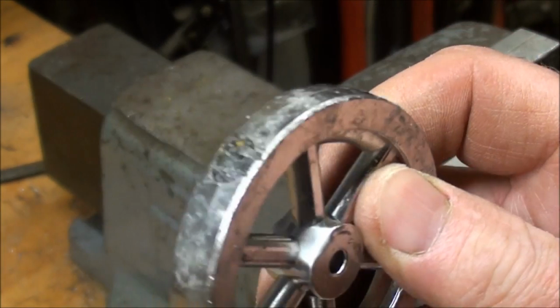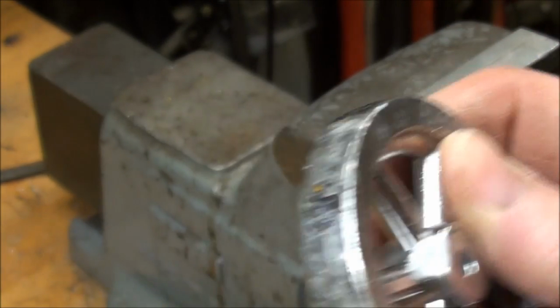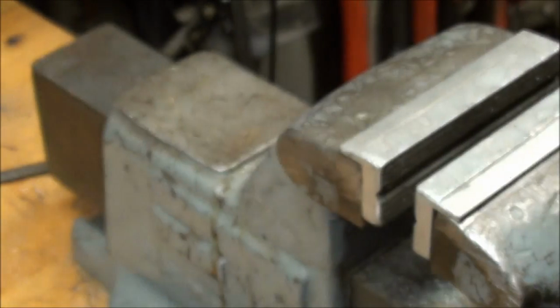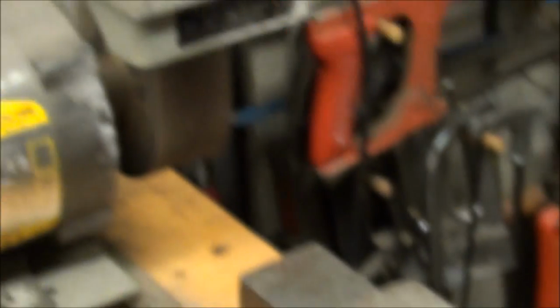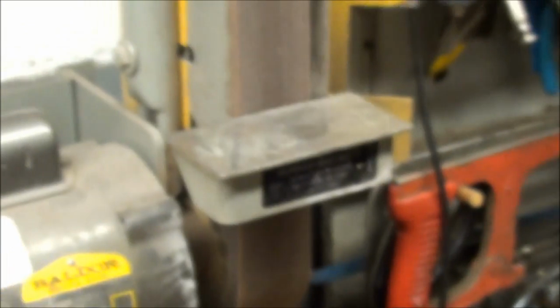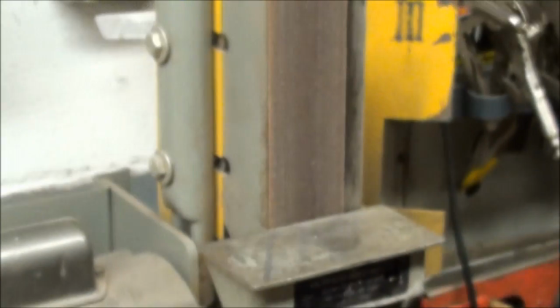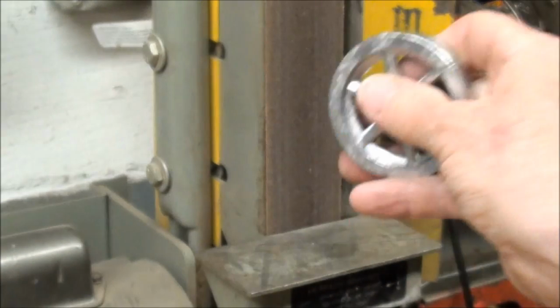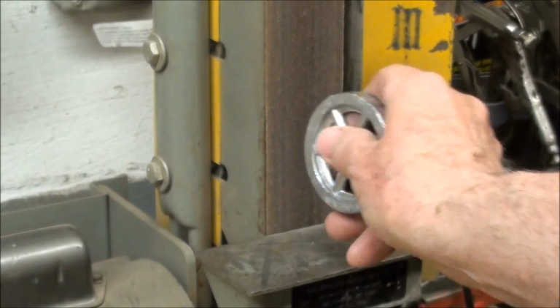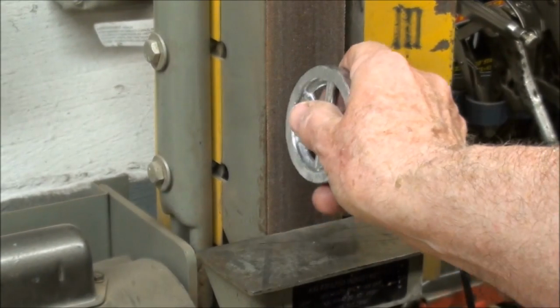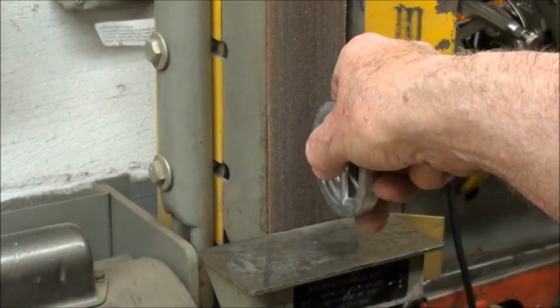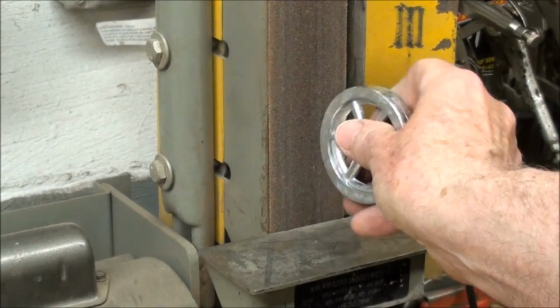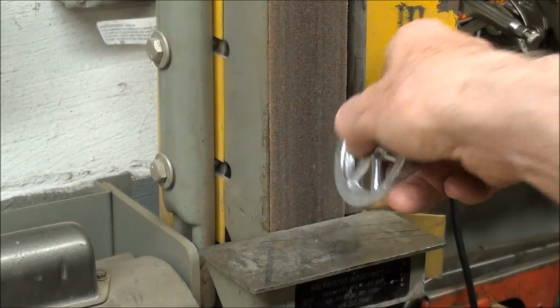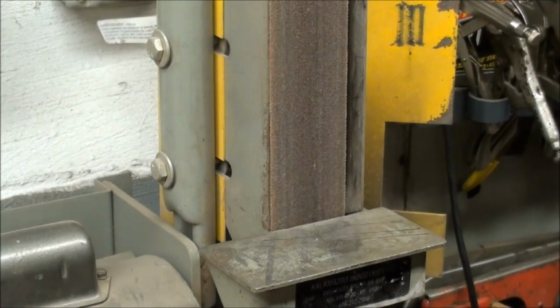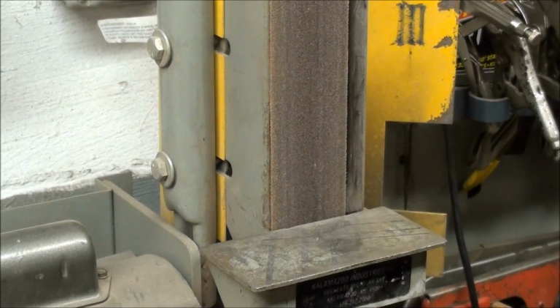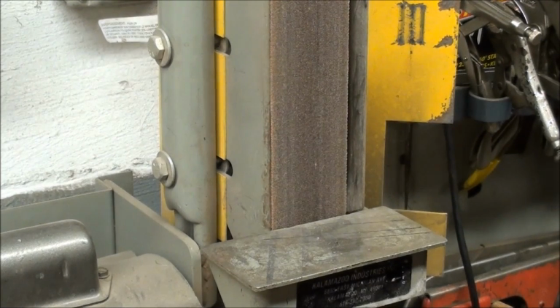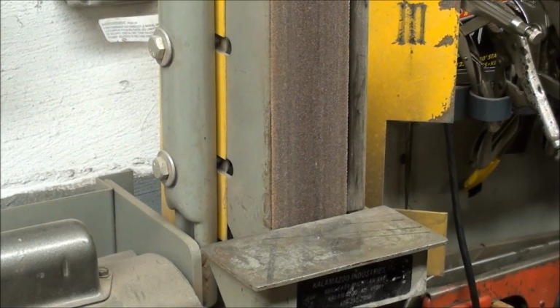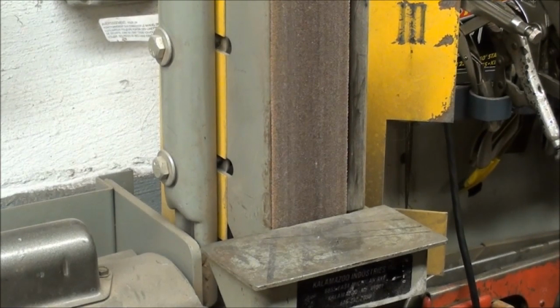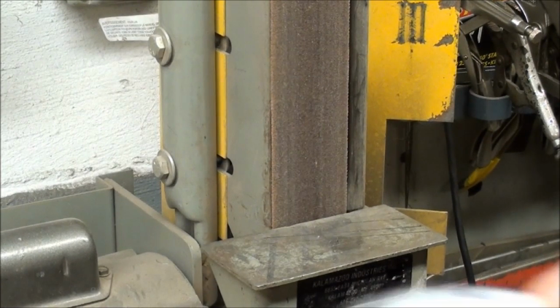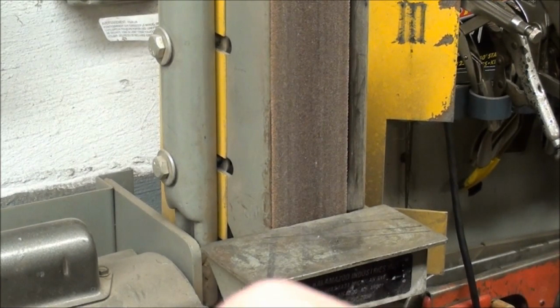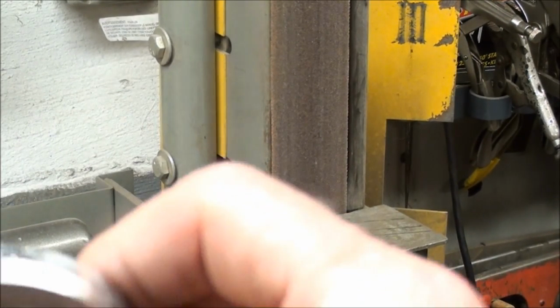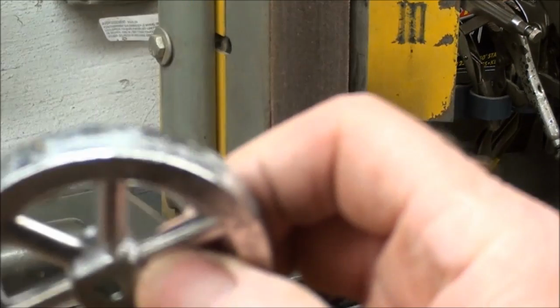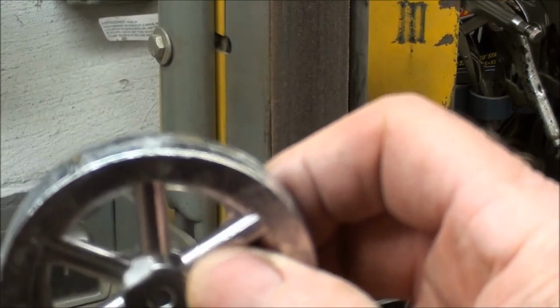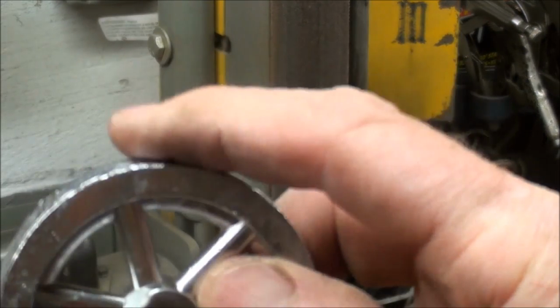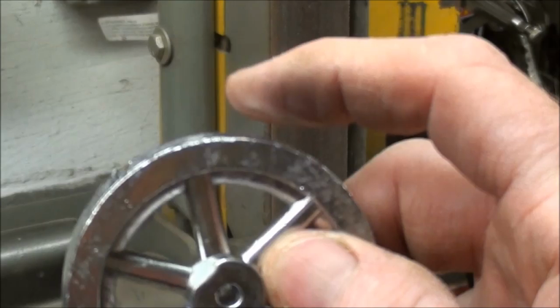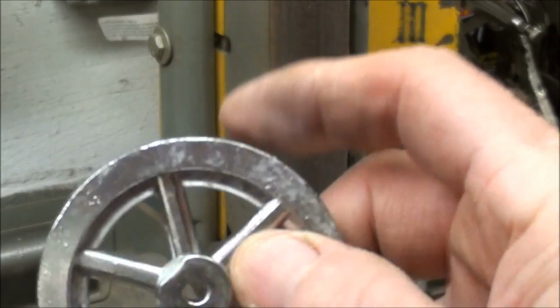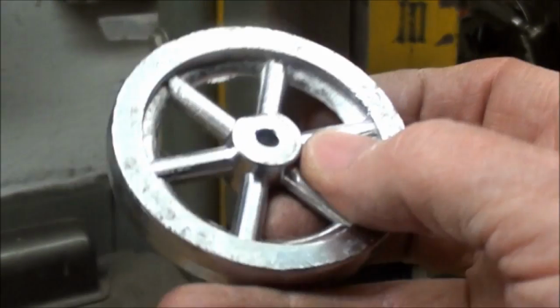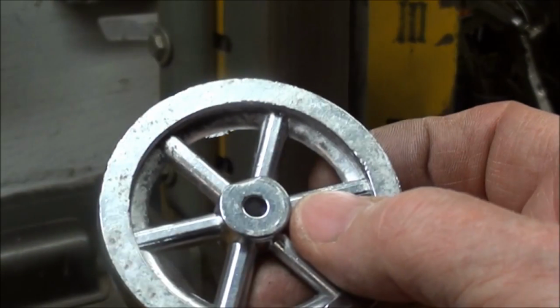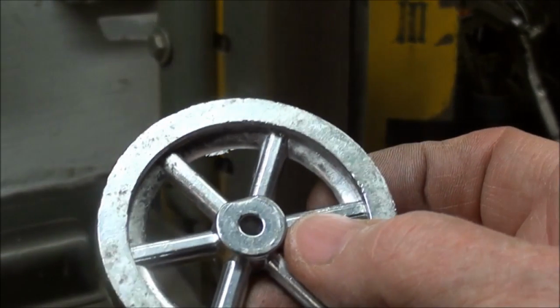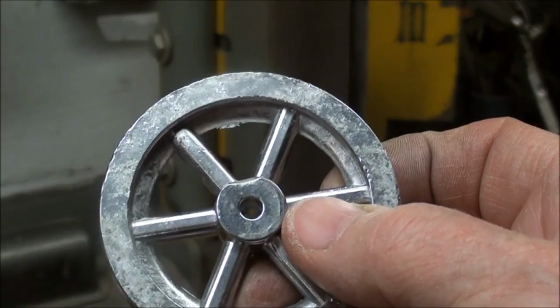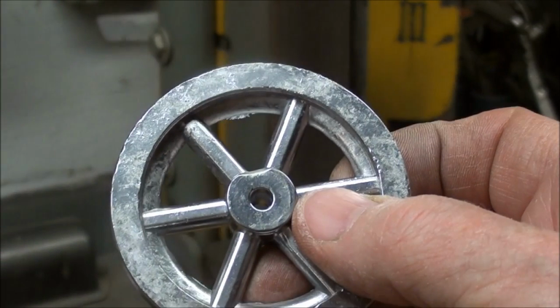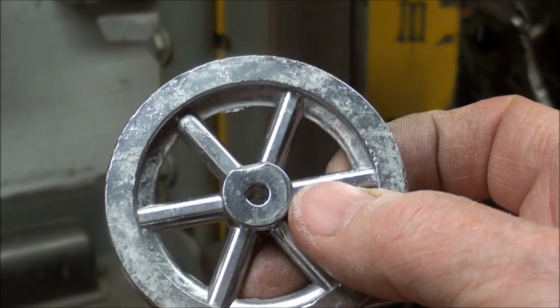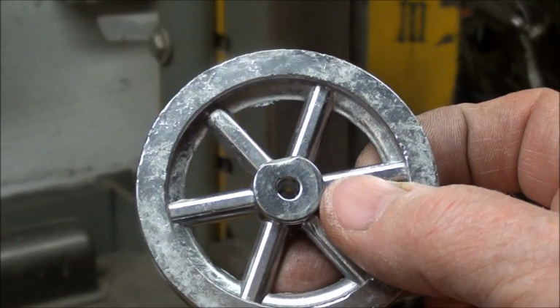Now I will take it to the belt sander here and just feather that in. That way, when I put it on the lathe, the tool won't come around and catch on that and cause the work to slip on the mandrel.